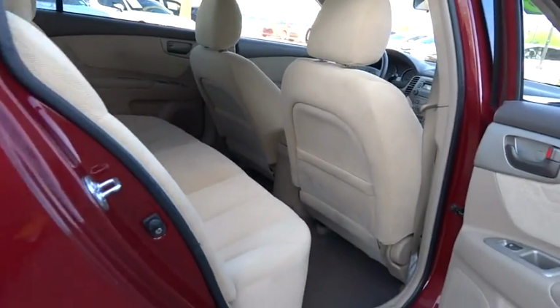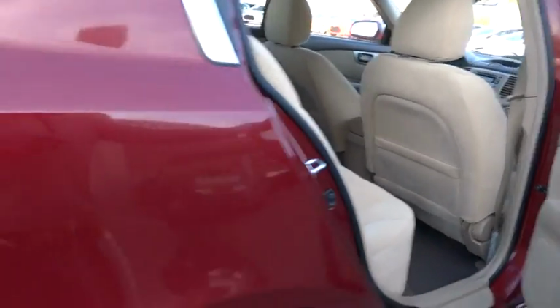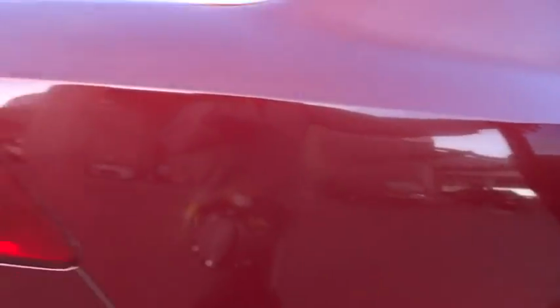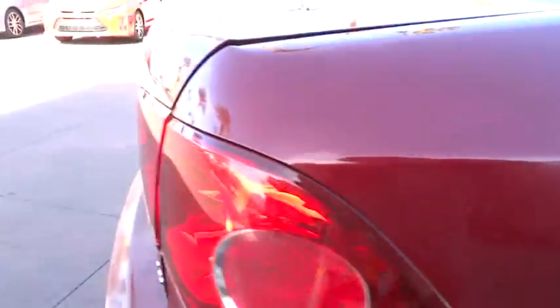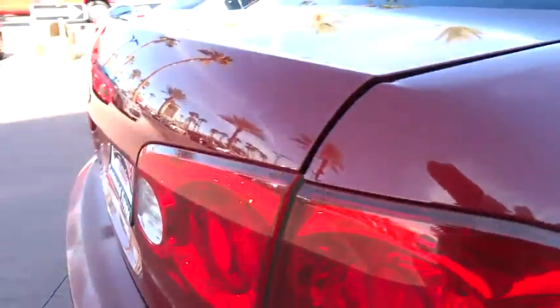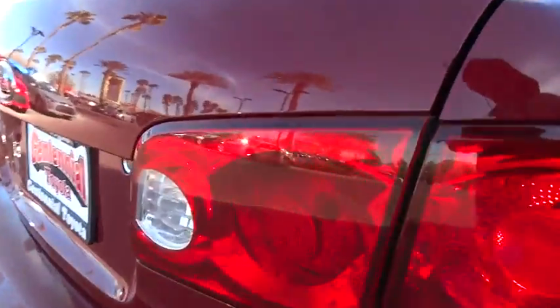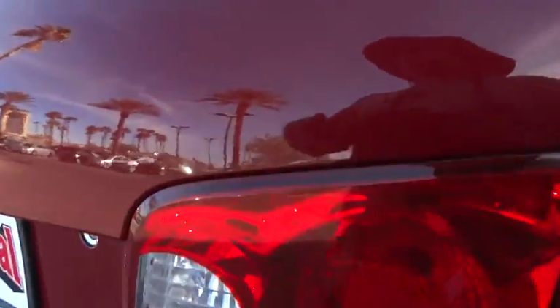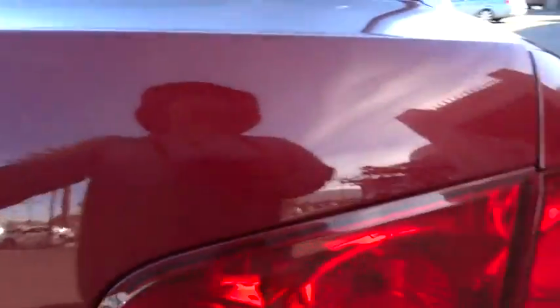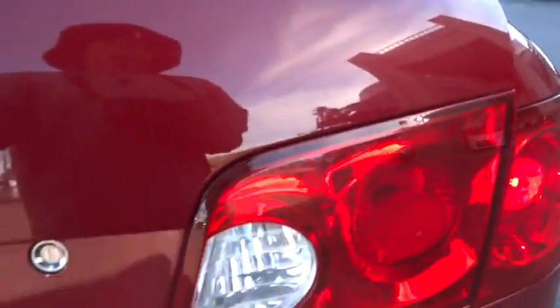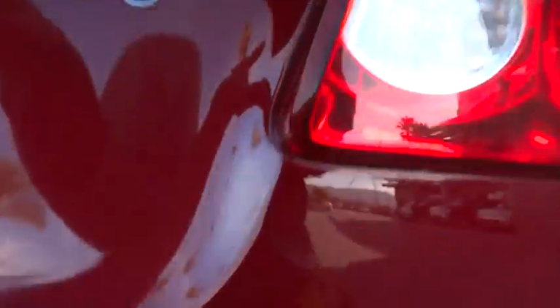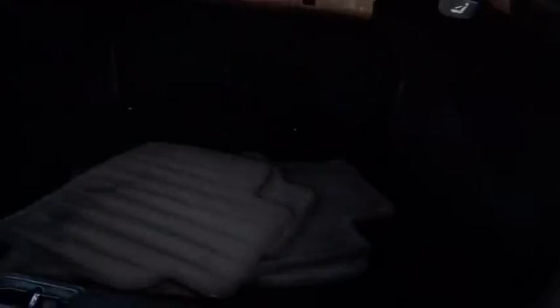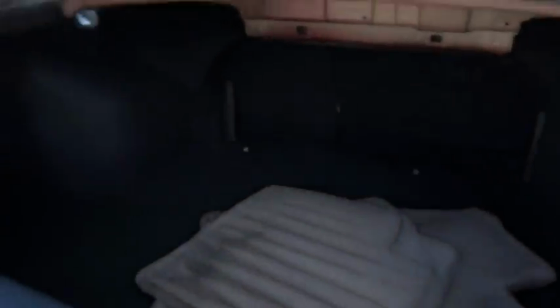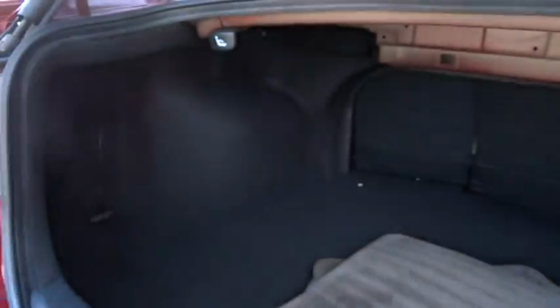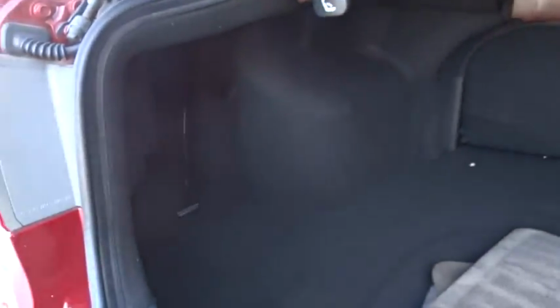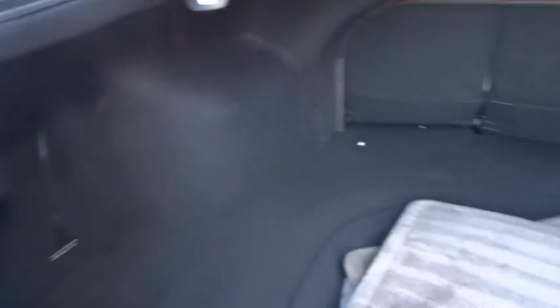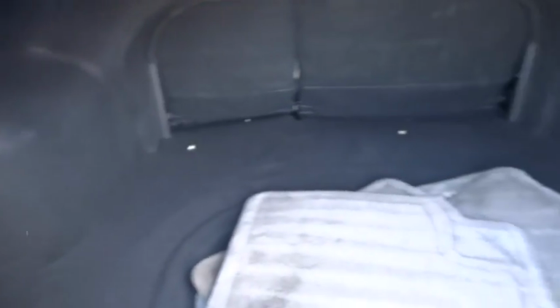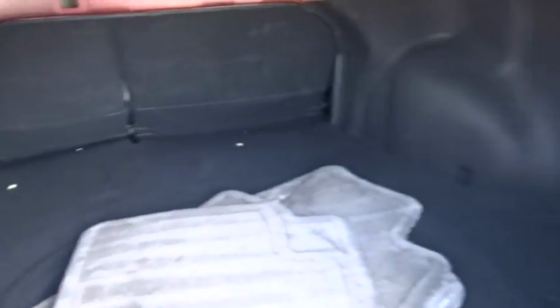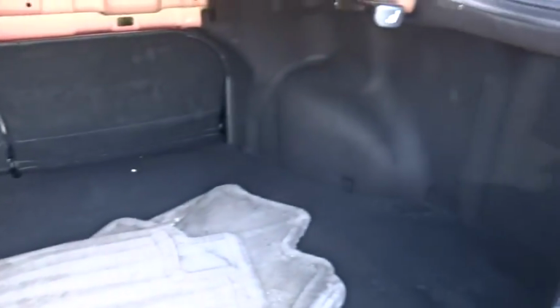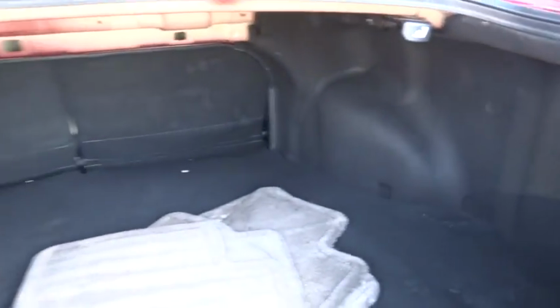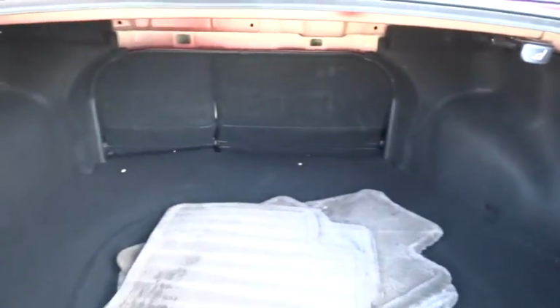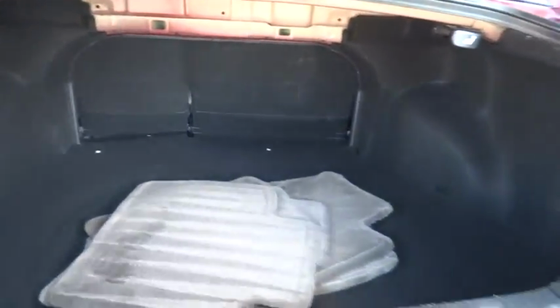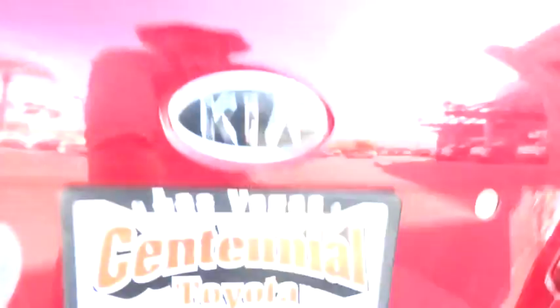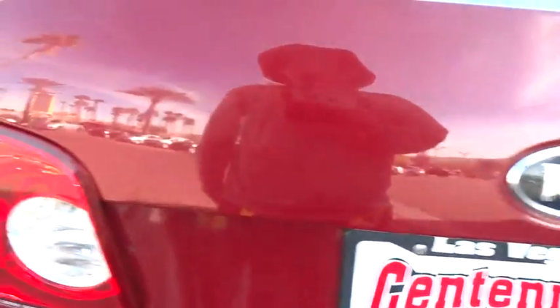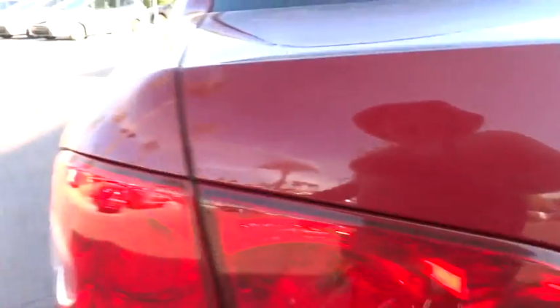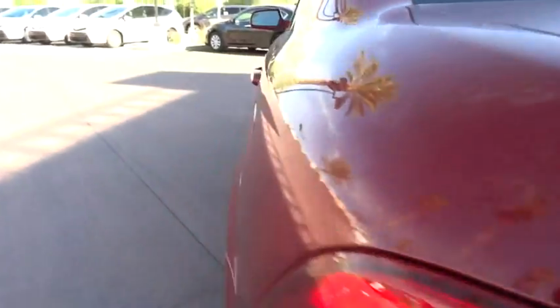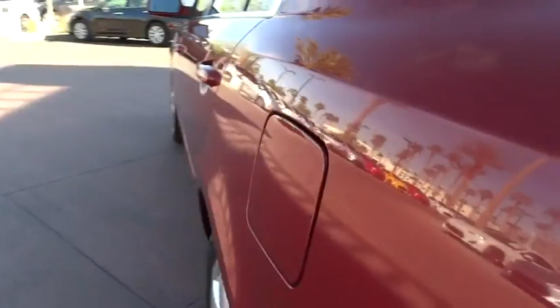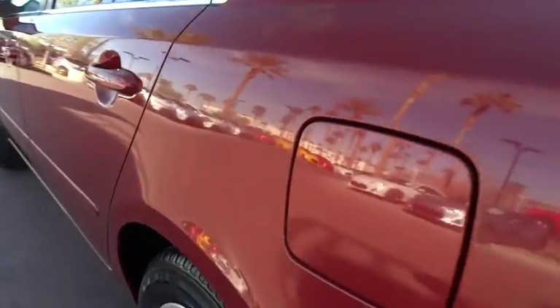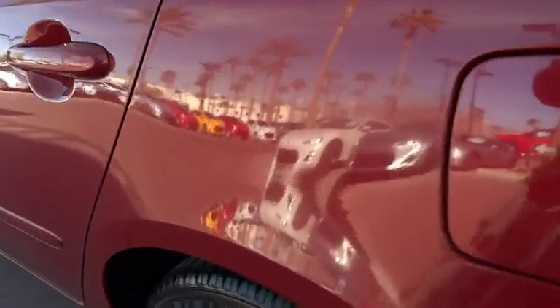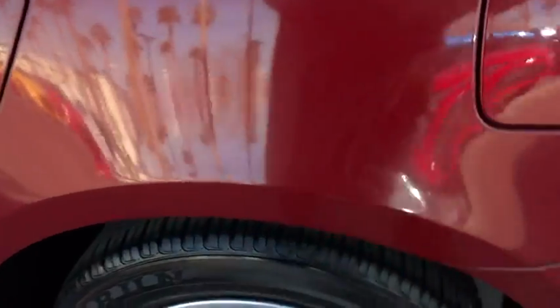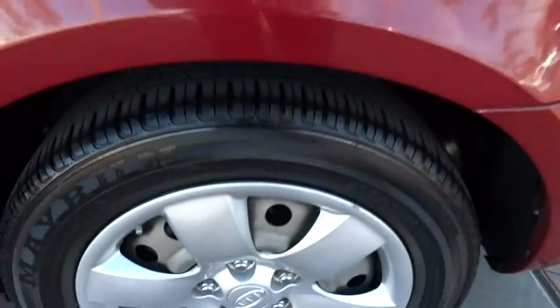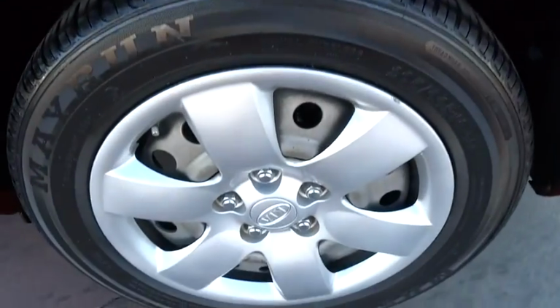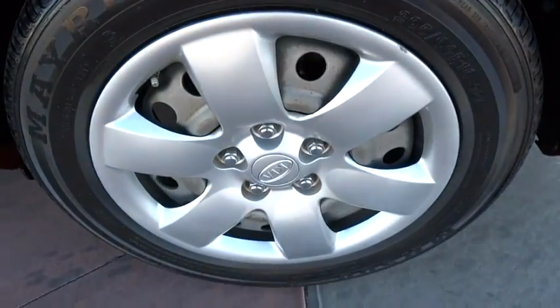FWD, power door locks, security system, bucket seats, power windows, child safety locks, CD player, passenger airbag, air conditioning, intermittent wipers, auxiliary audio input. Come see the car for yourself.